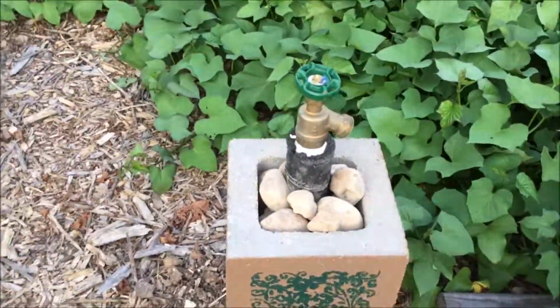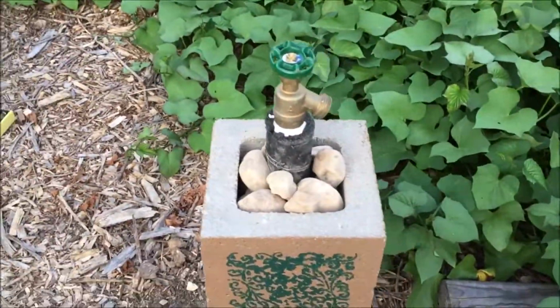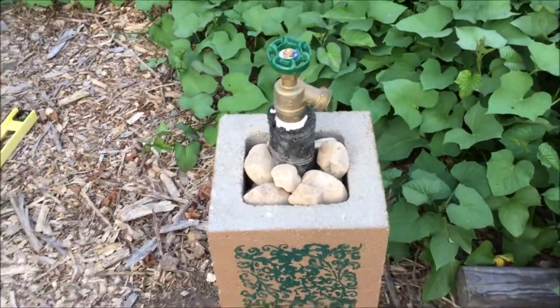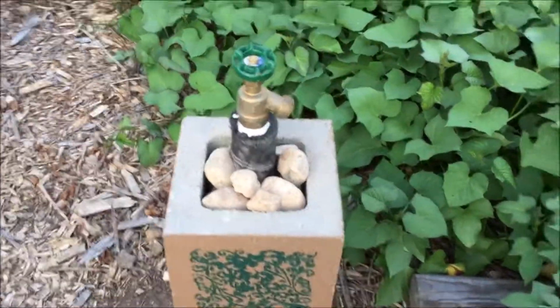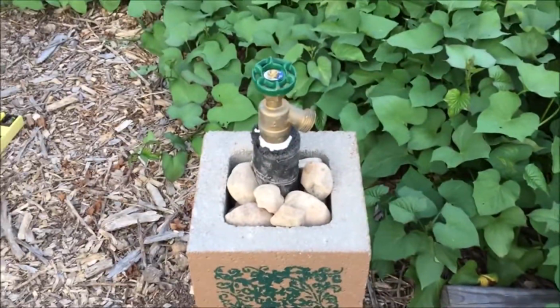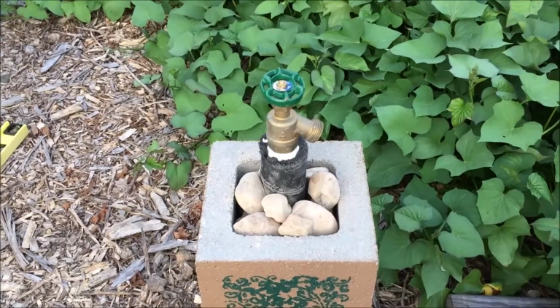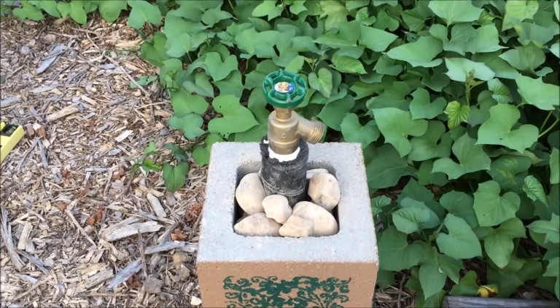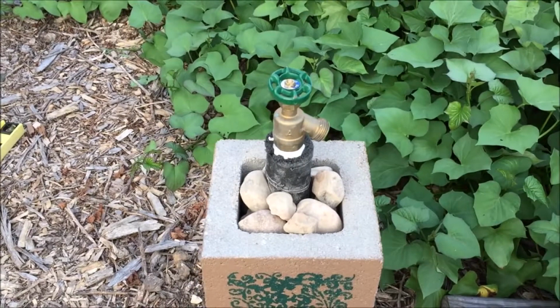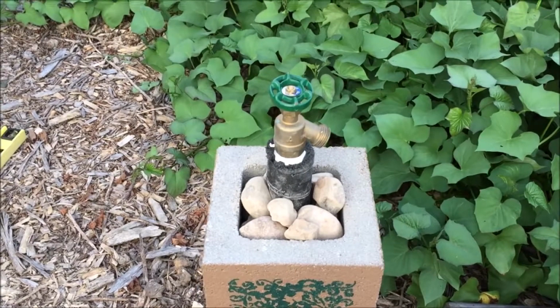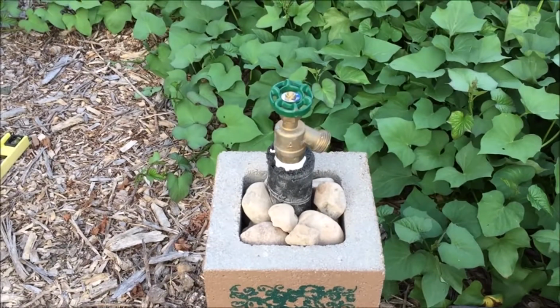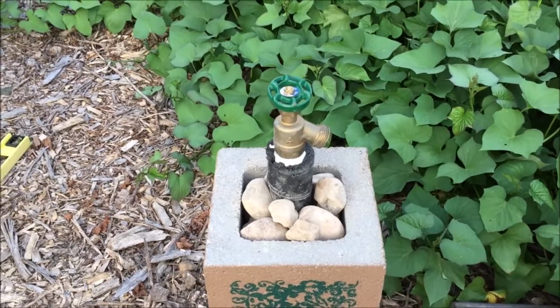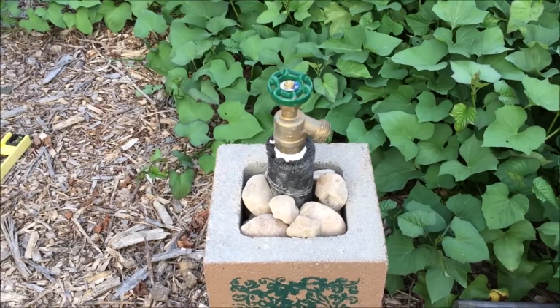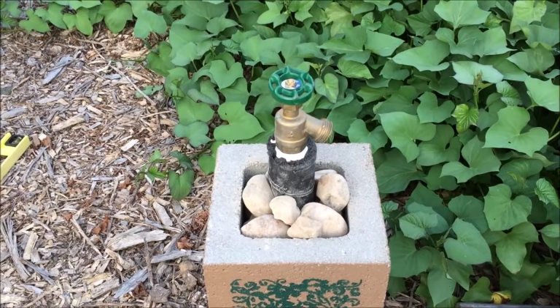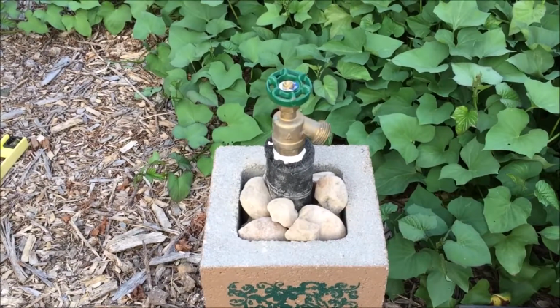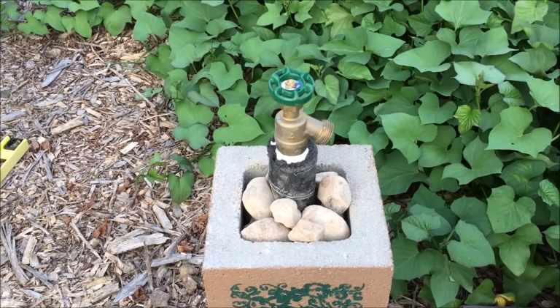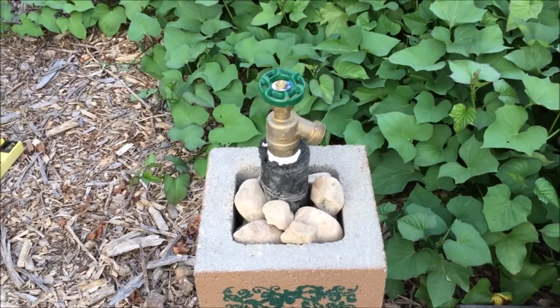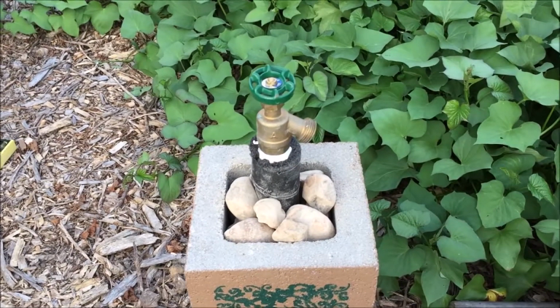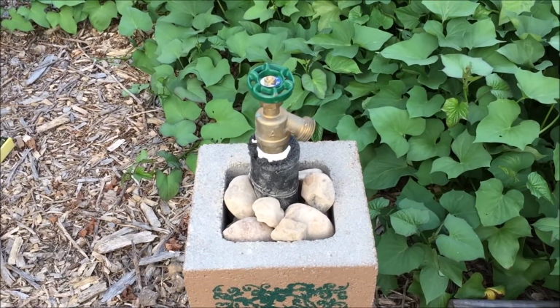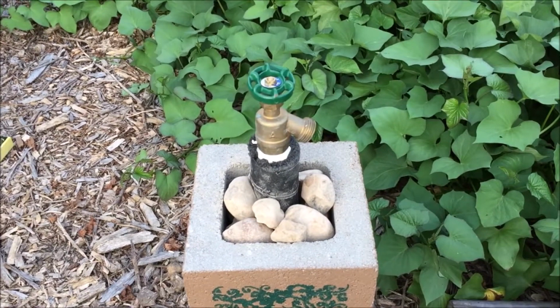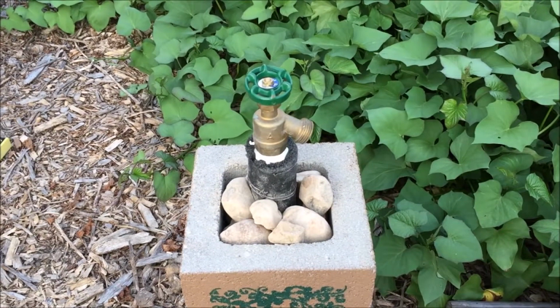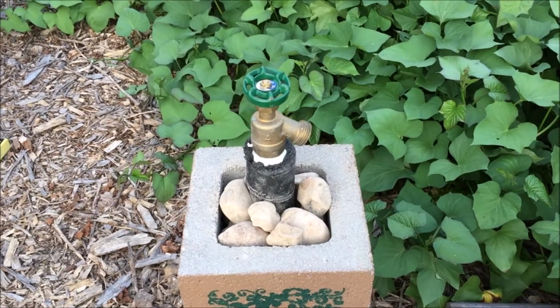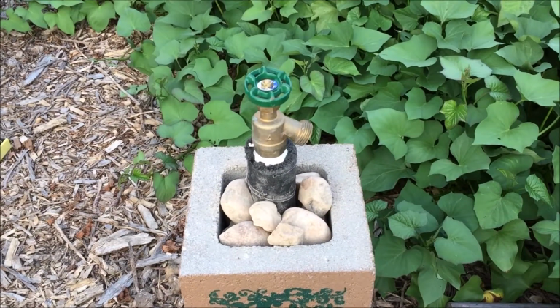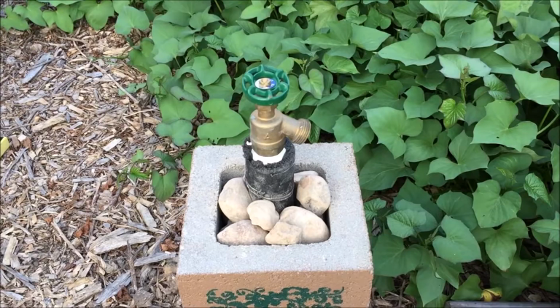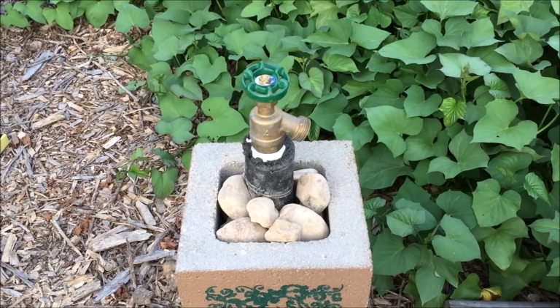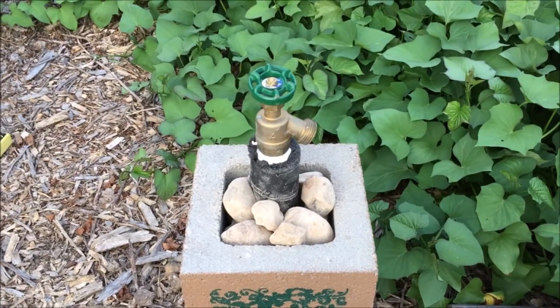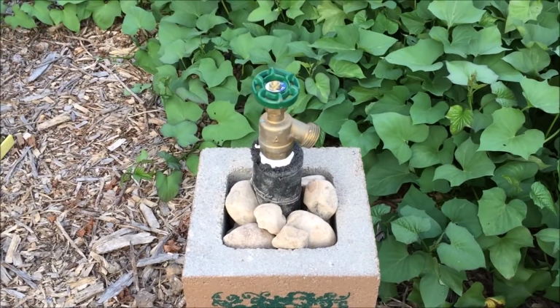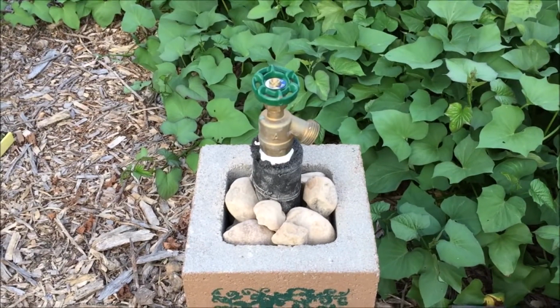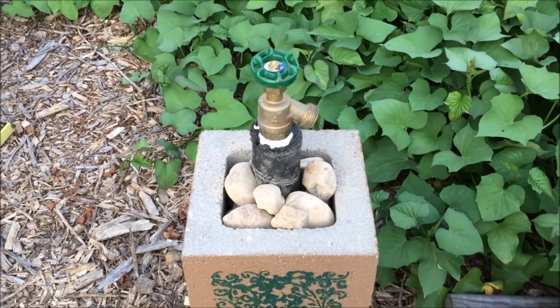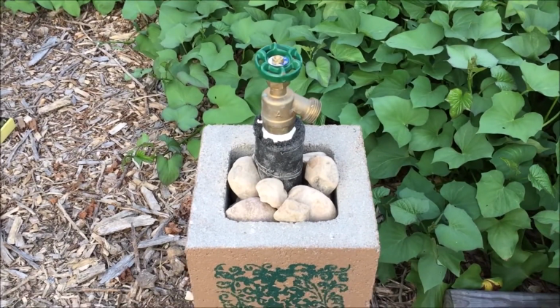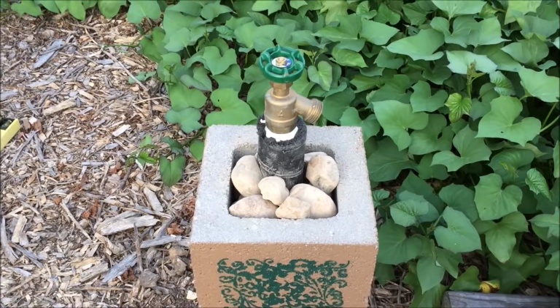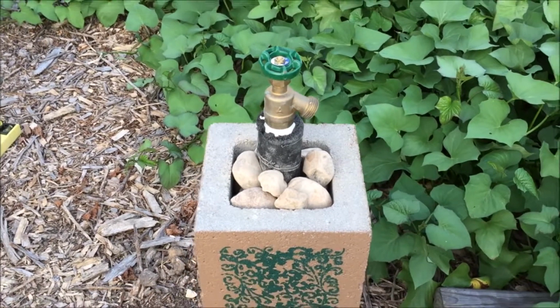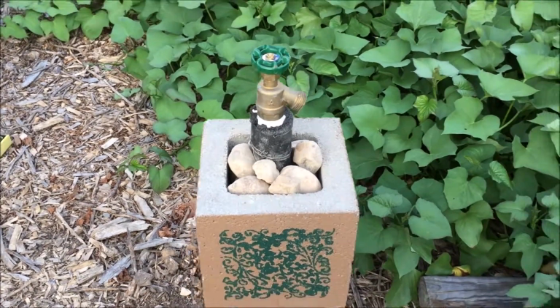I need to do something about this top. Any ideas or suggestions, please comment below. Until next time, happy gardening.